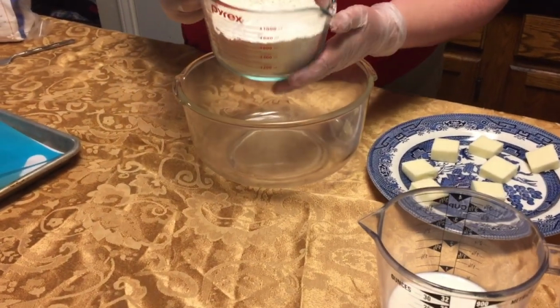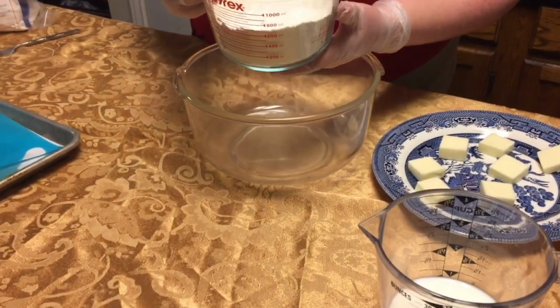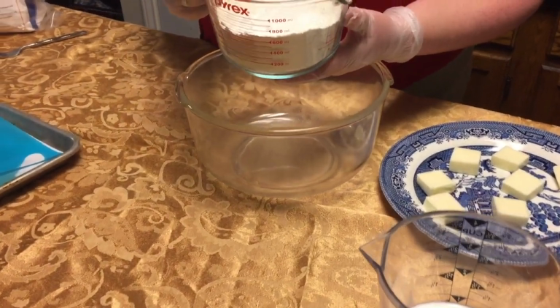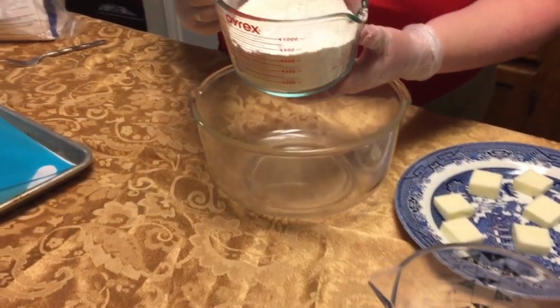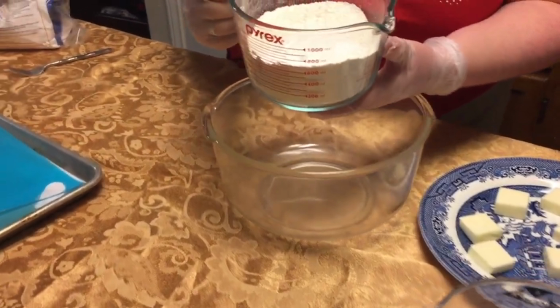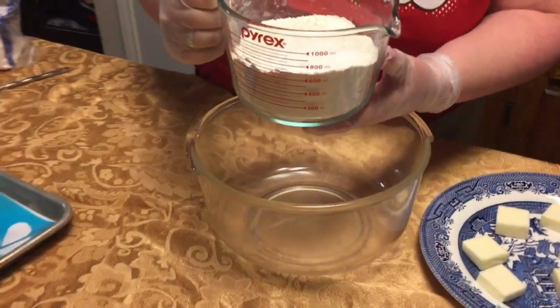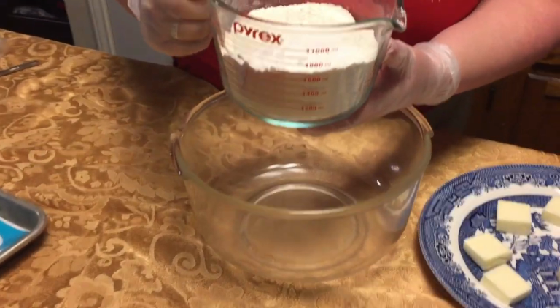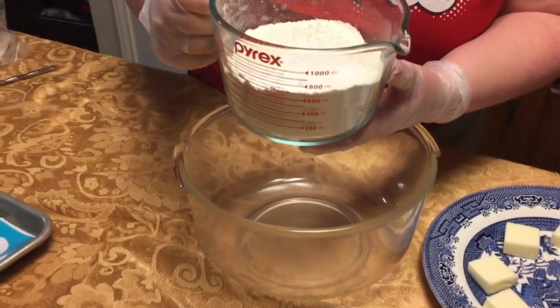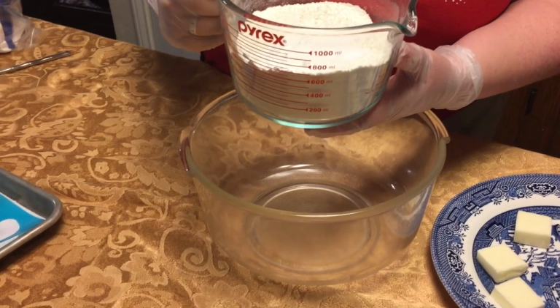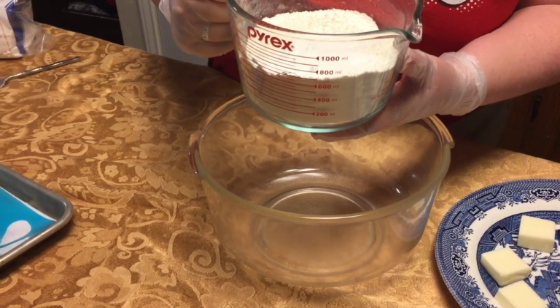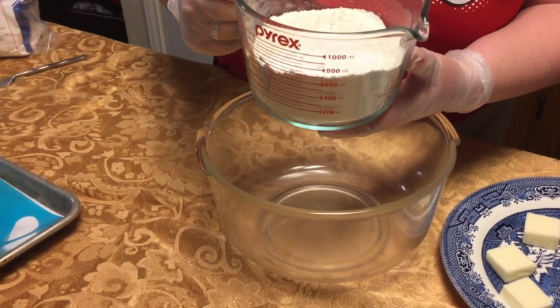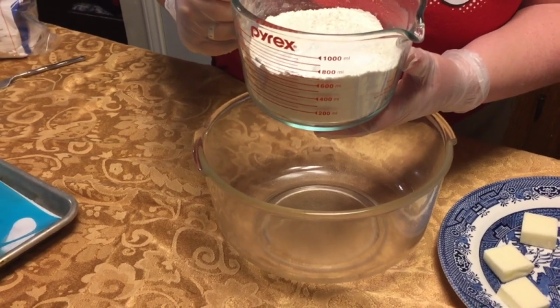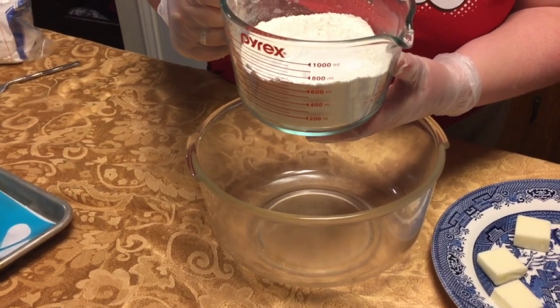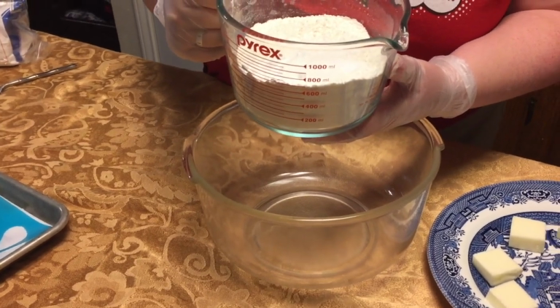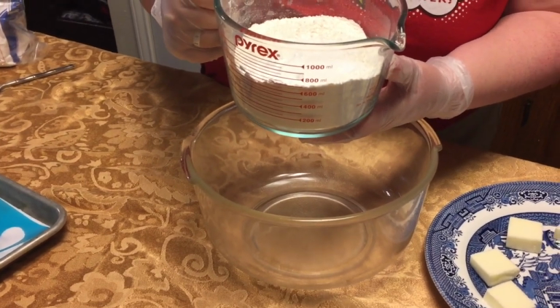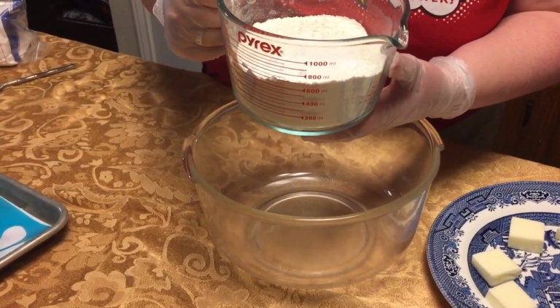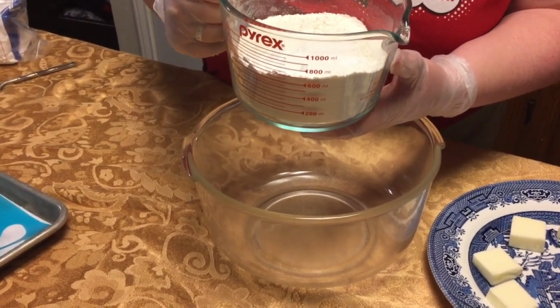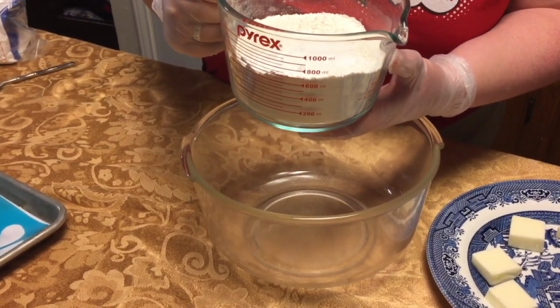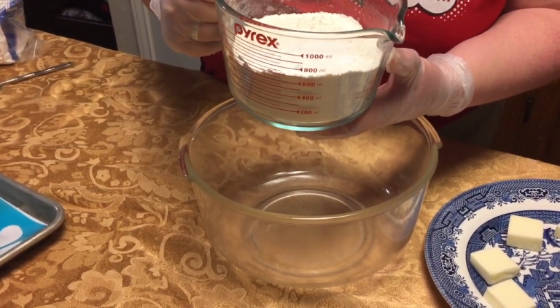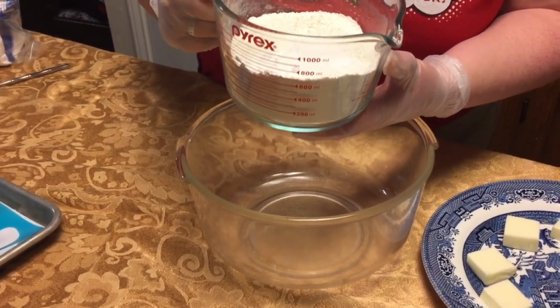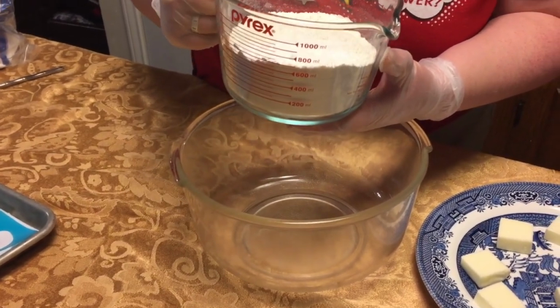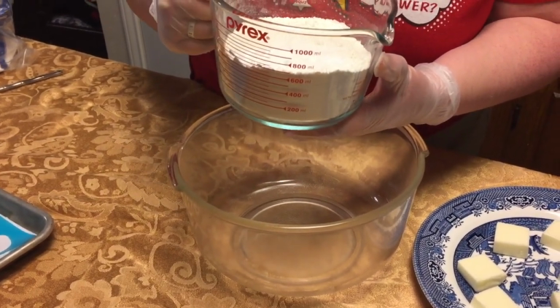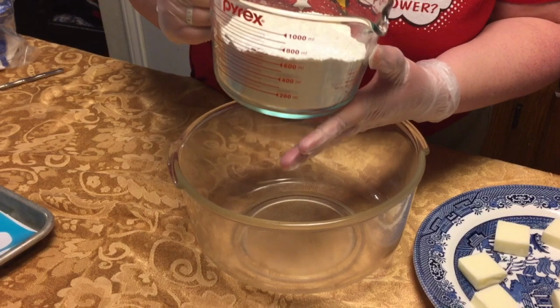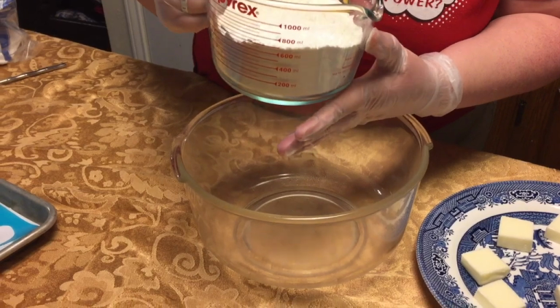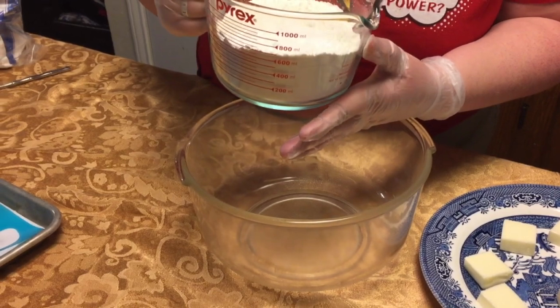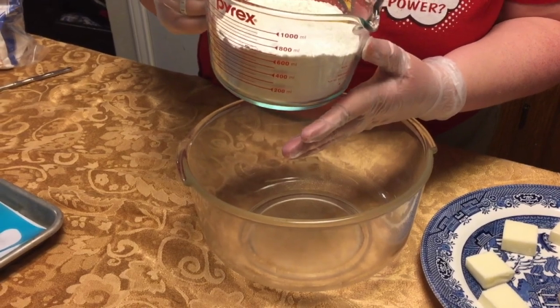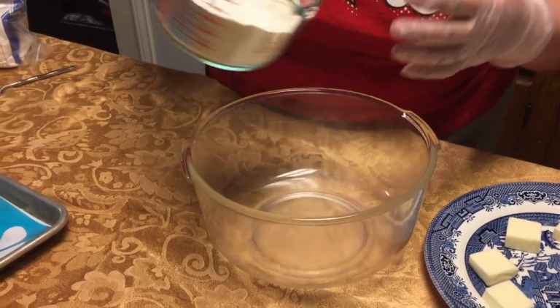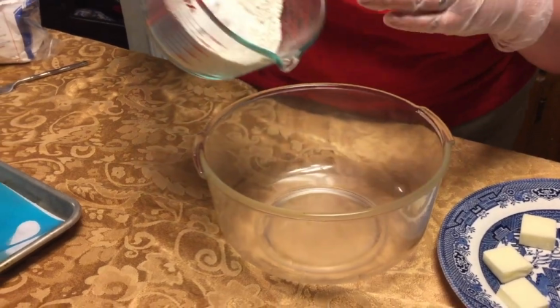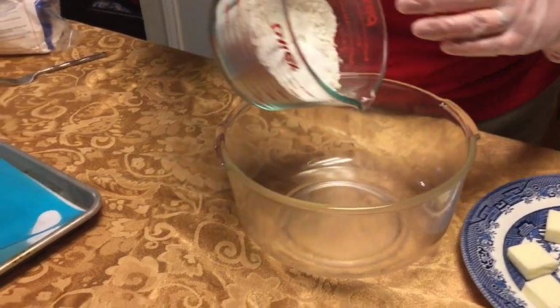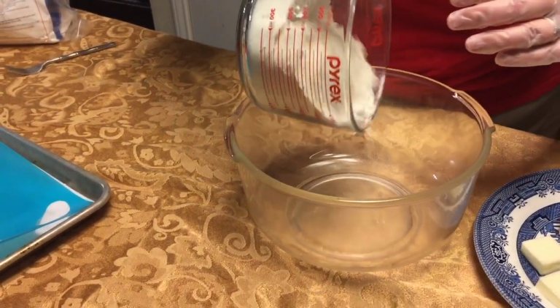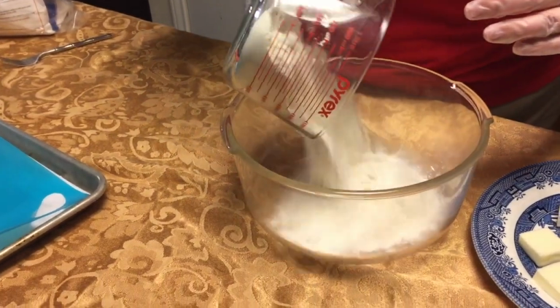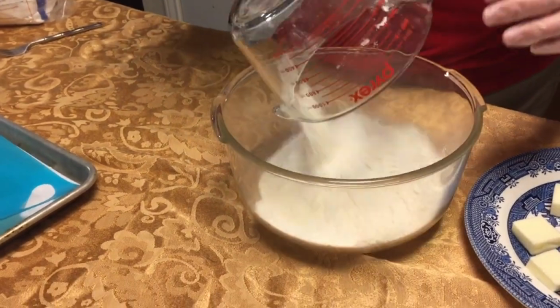First we're going to take our dry mixture. It is two cups of flour, two teaspoons of sugar, two and a half teaspoons of baking powder, and one quarter teaspoon baking soda.